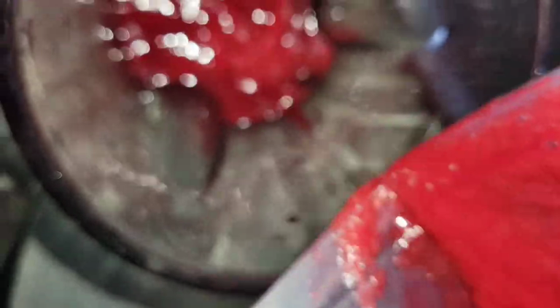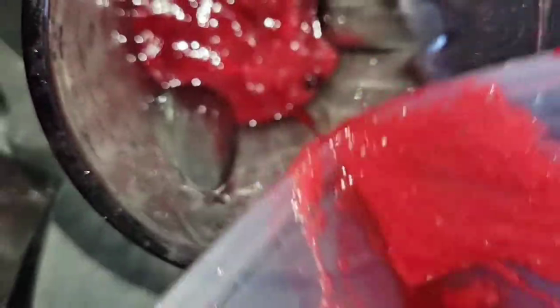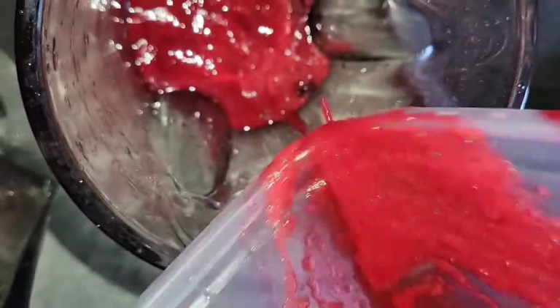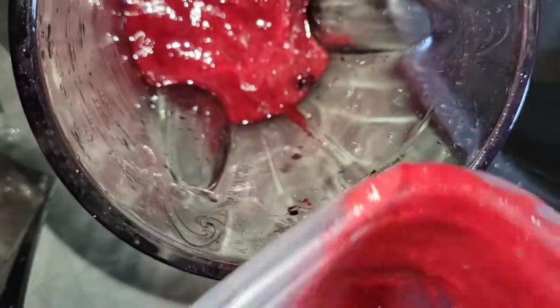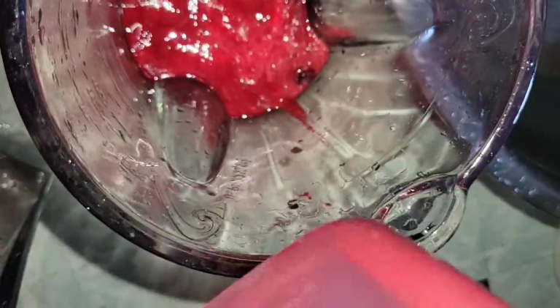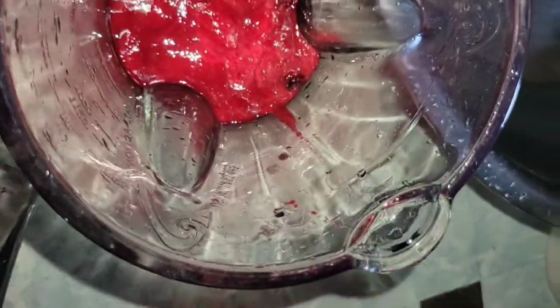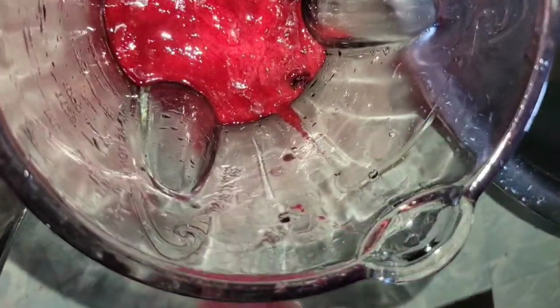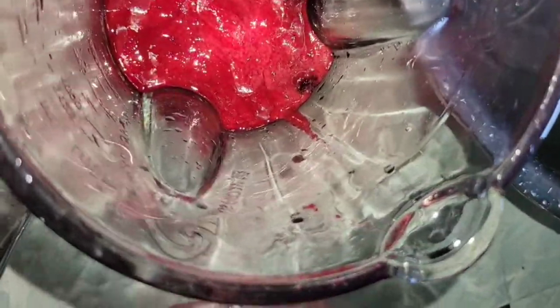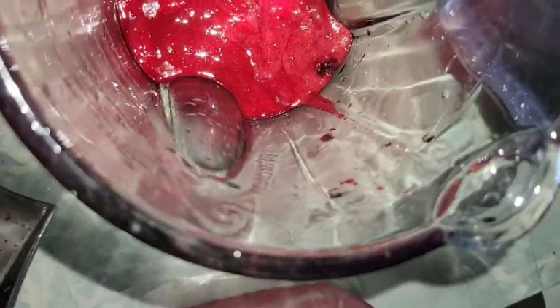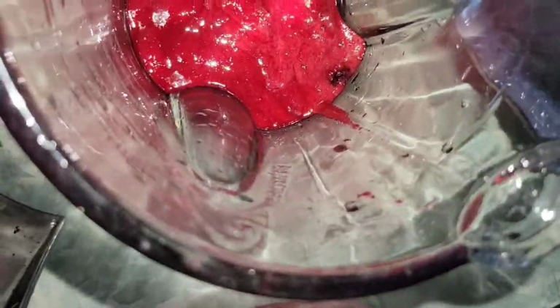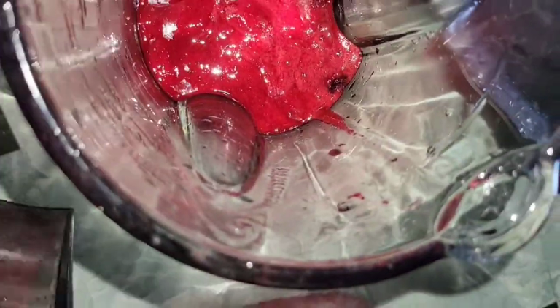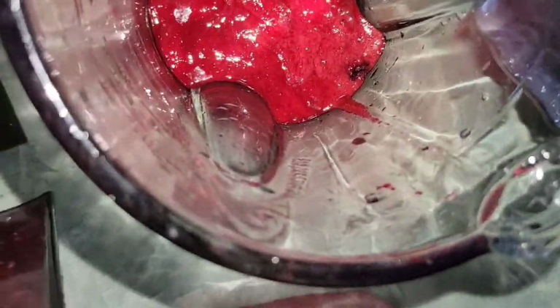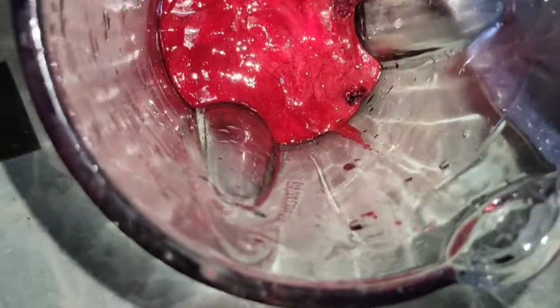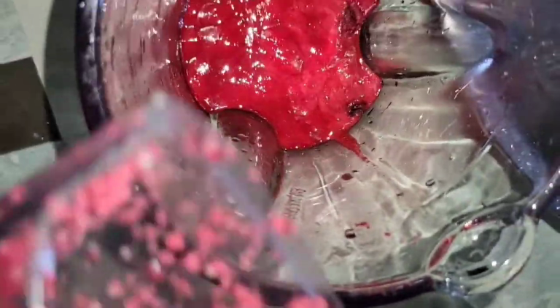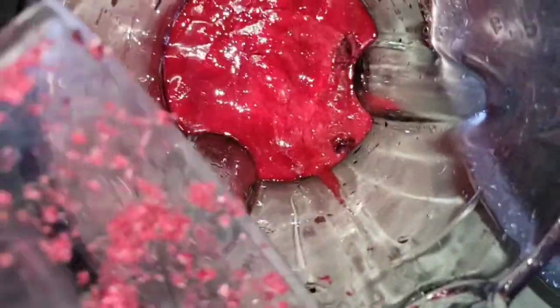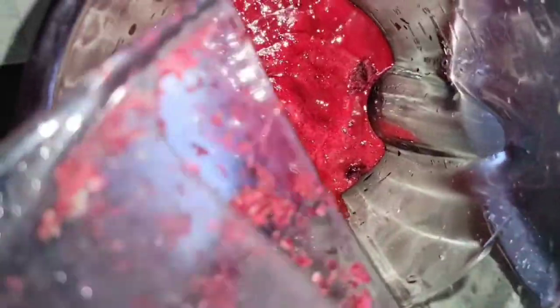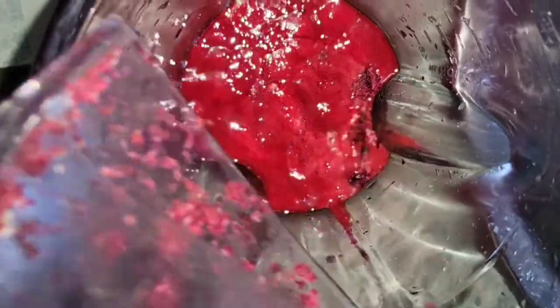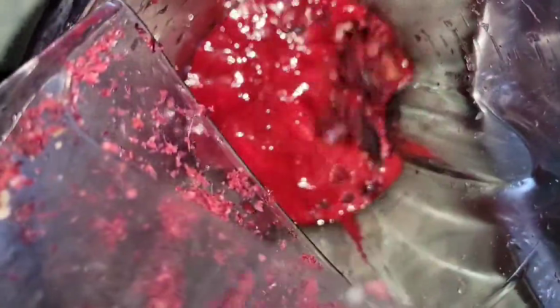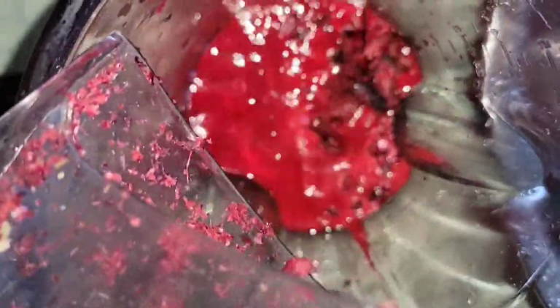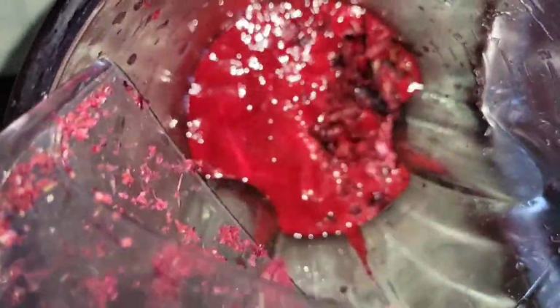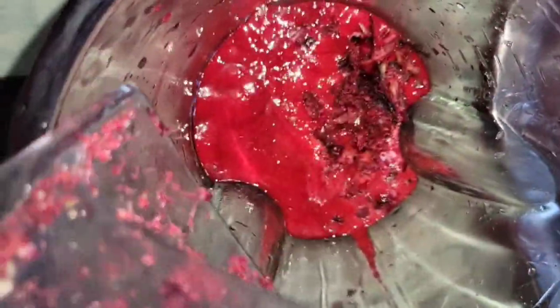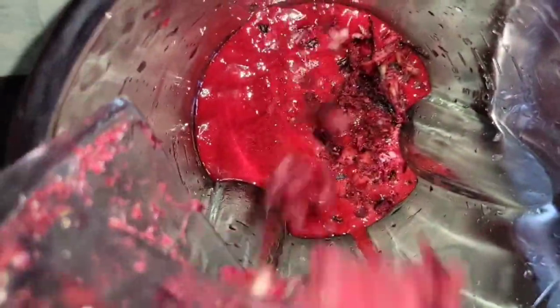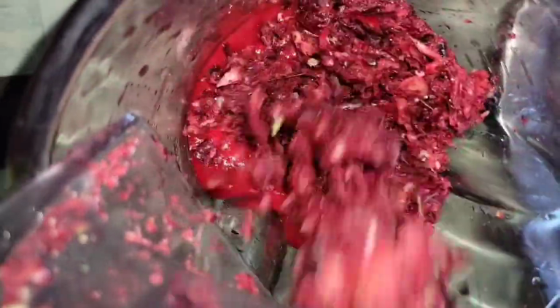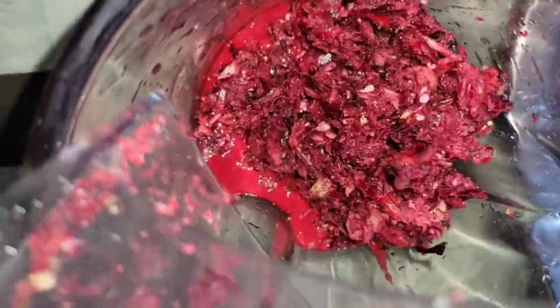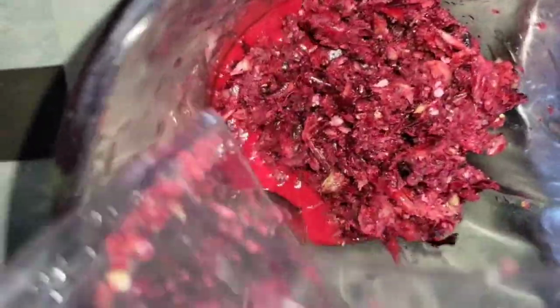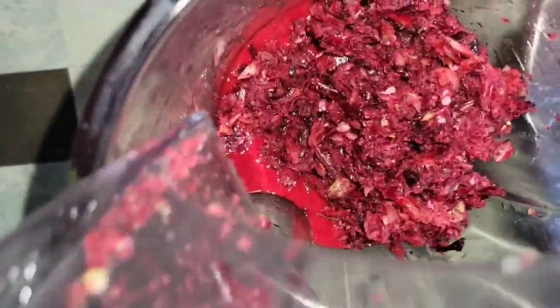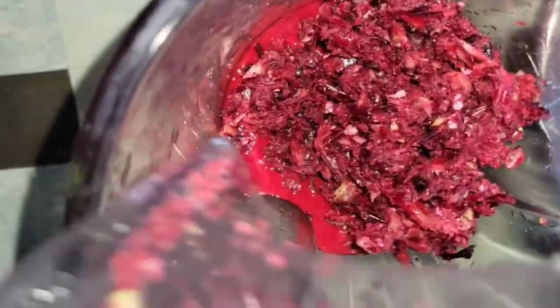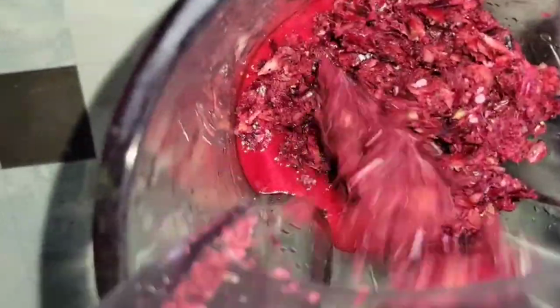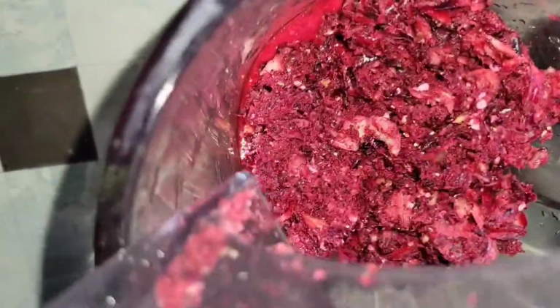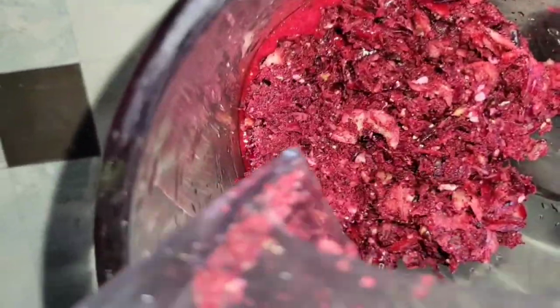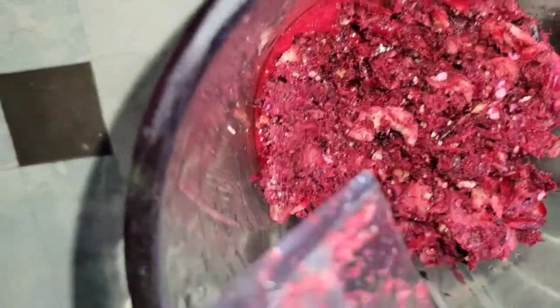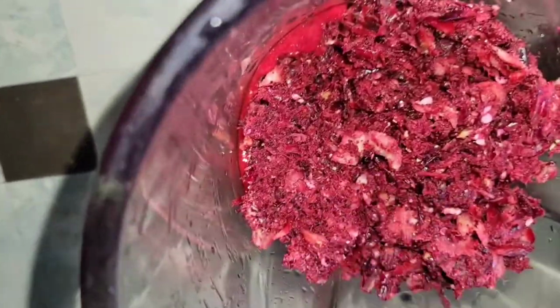Then I blend it — just press the puree button and blend it out, and that's how you get your sorrel puree.